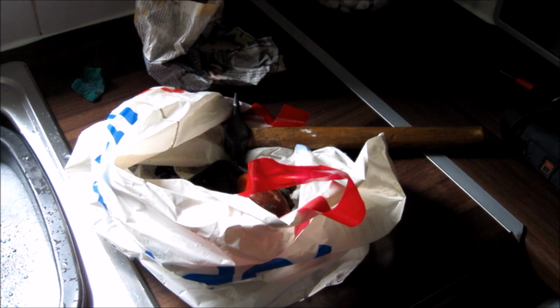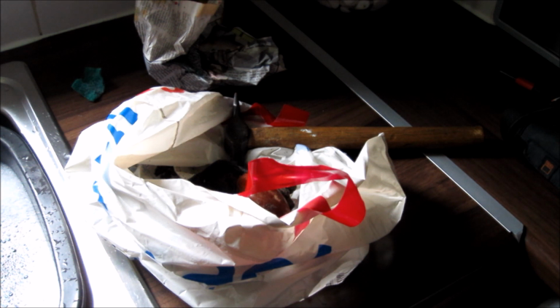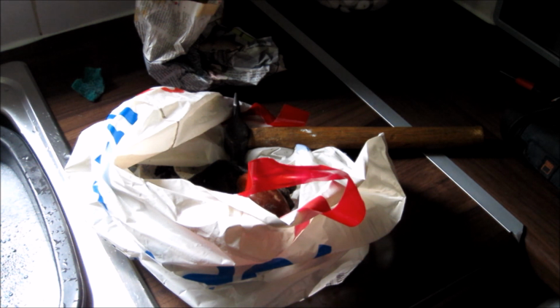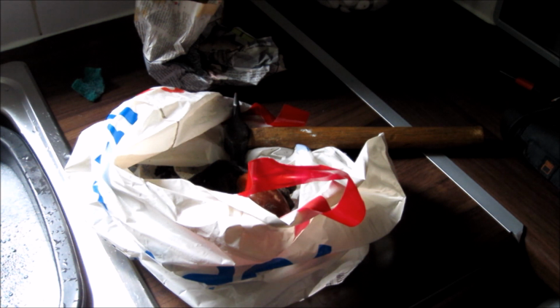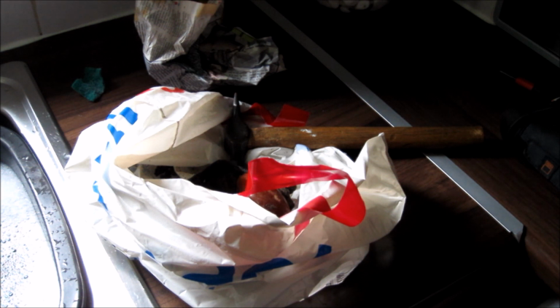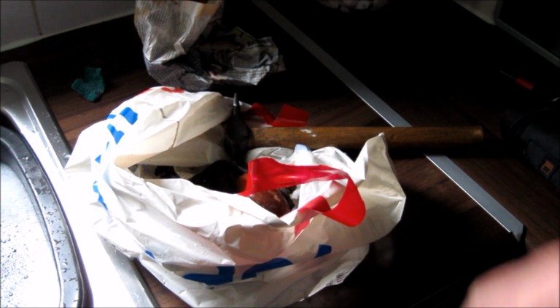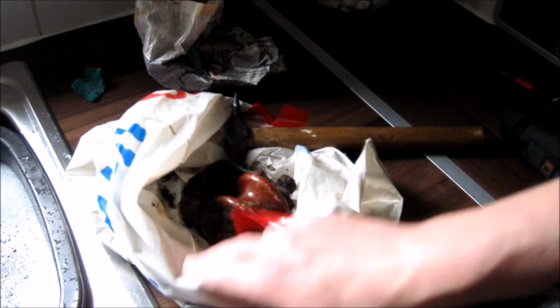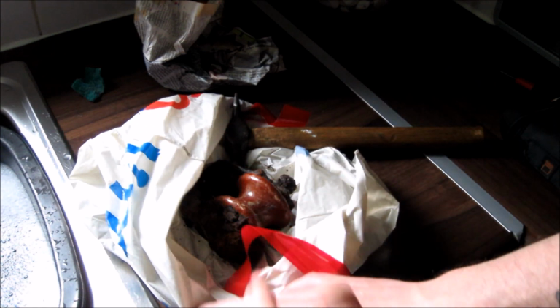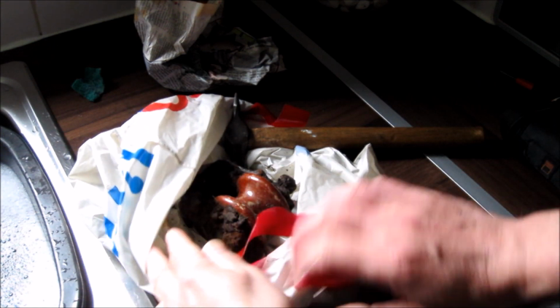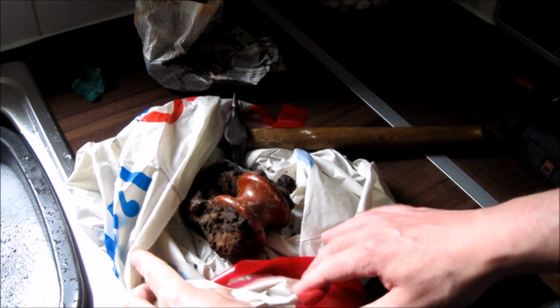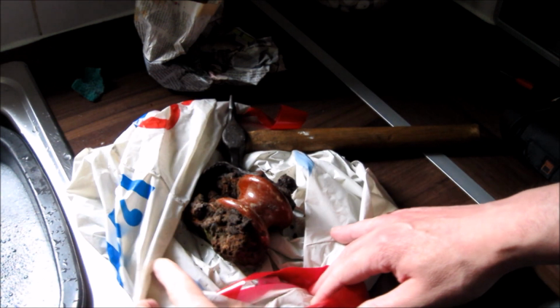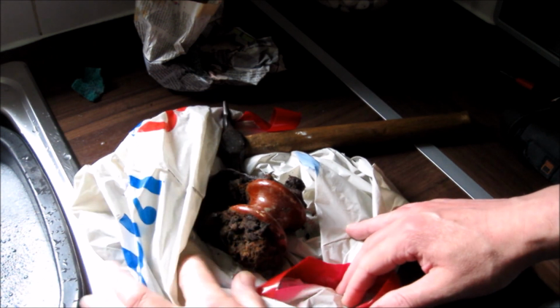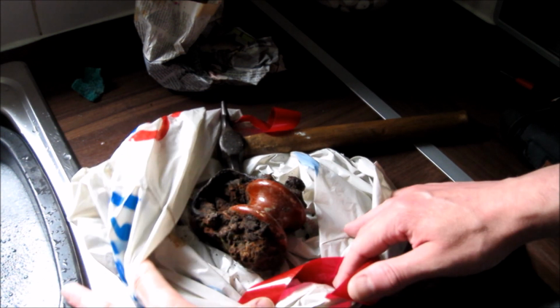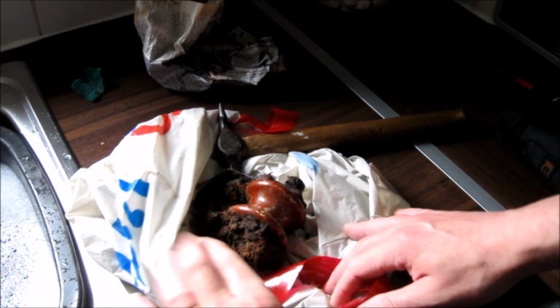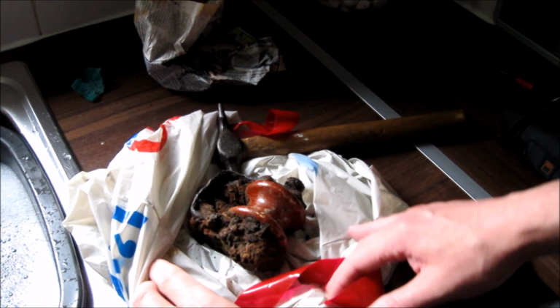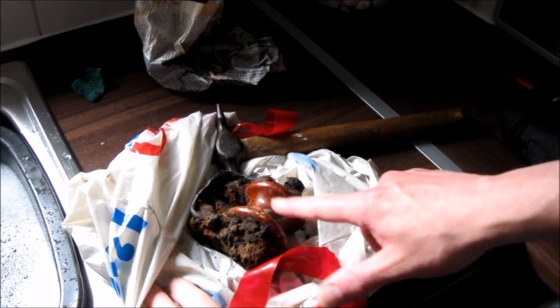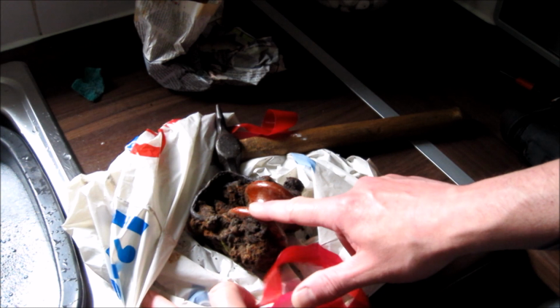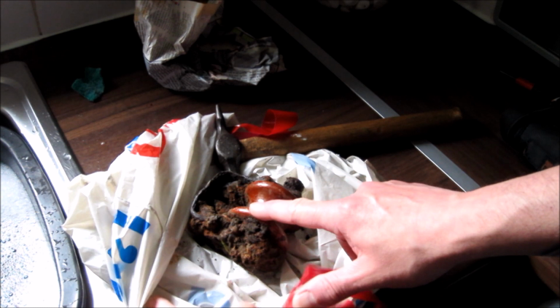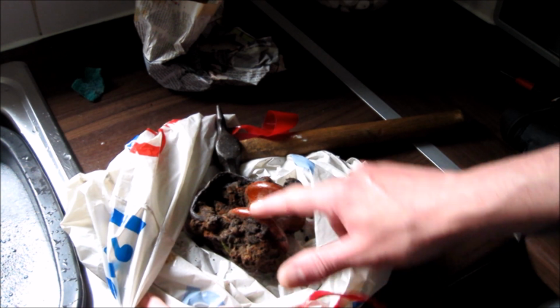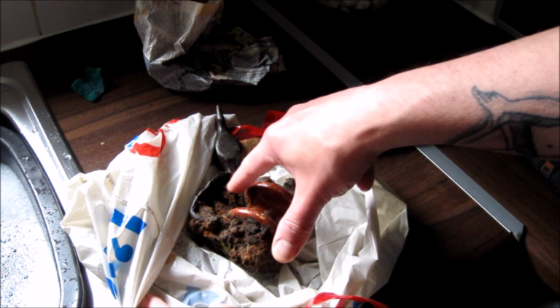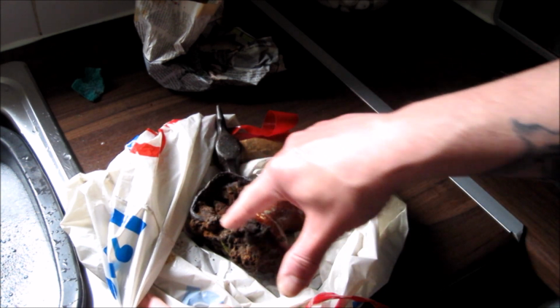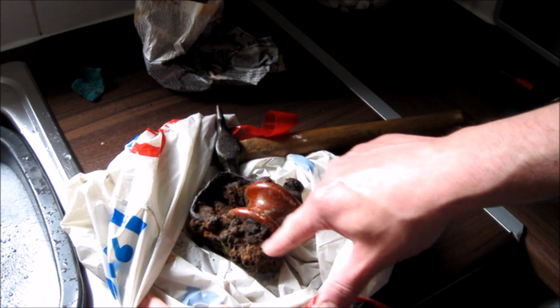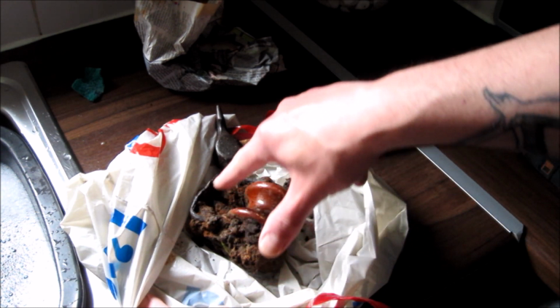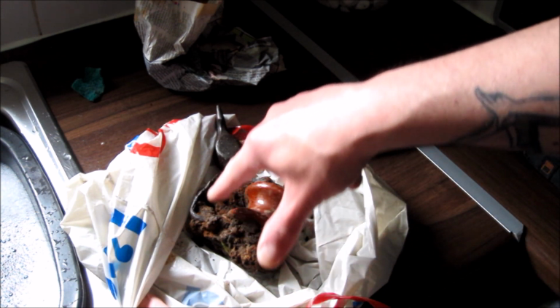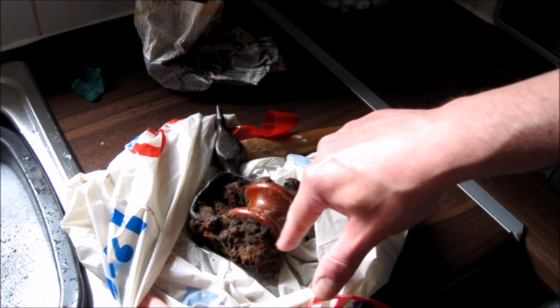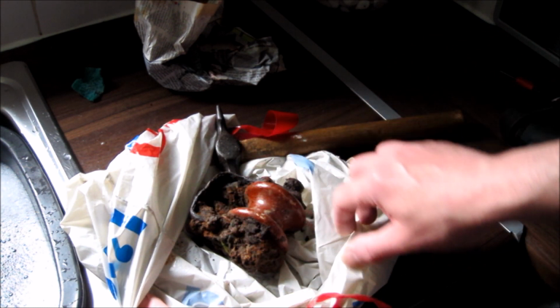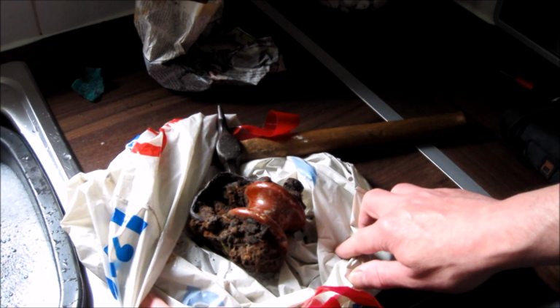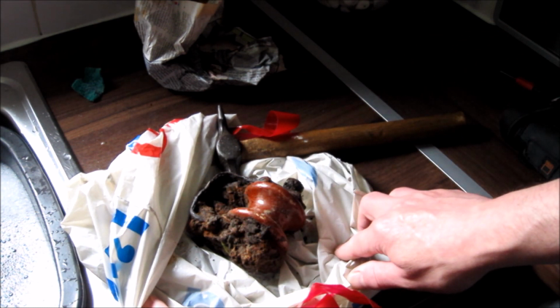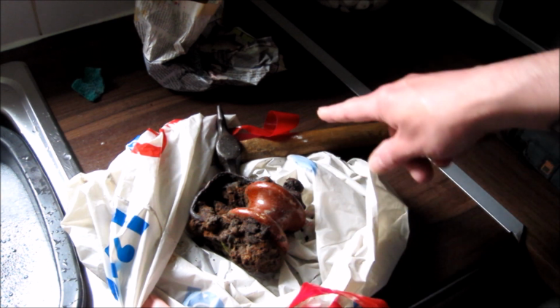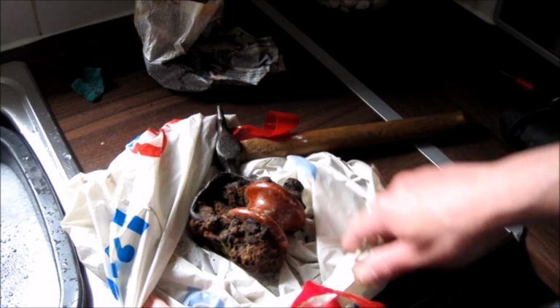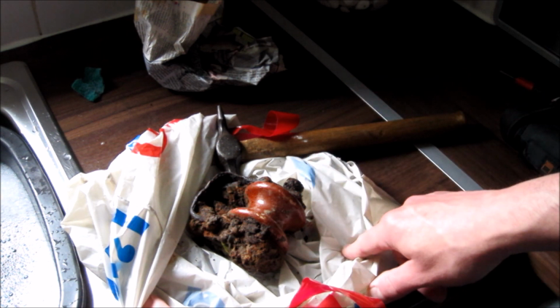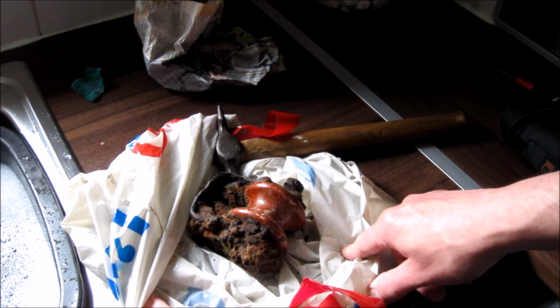I'm not holding out much hope for it, to be perfectly honest. But what I am doing is working on the insulator here at the moment — I'm just getting rid of some of this rust buildup all around it, just using the hammer to chip it off really.